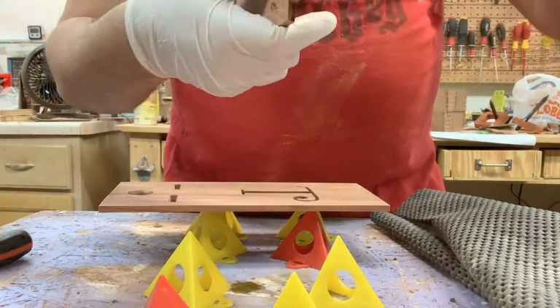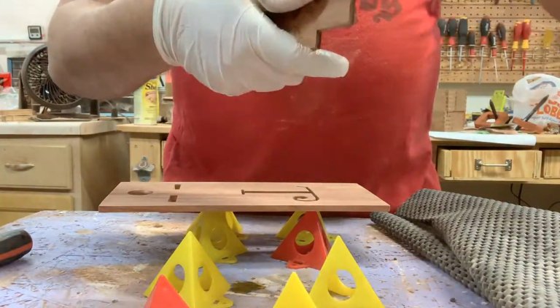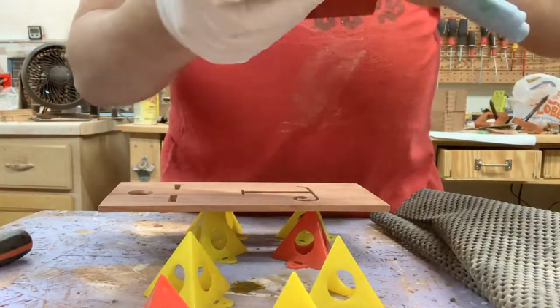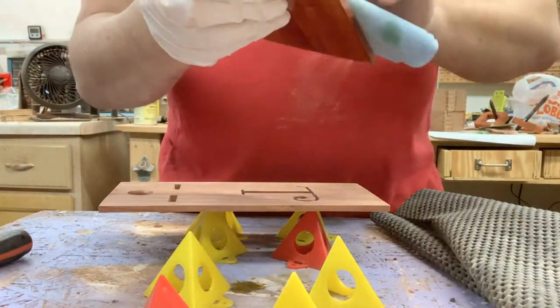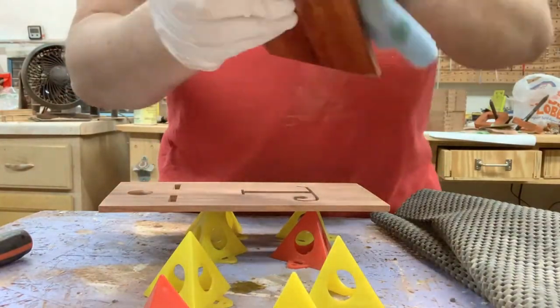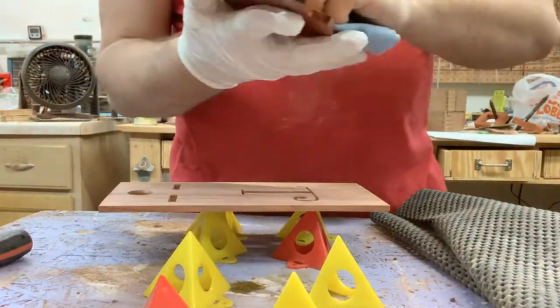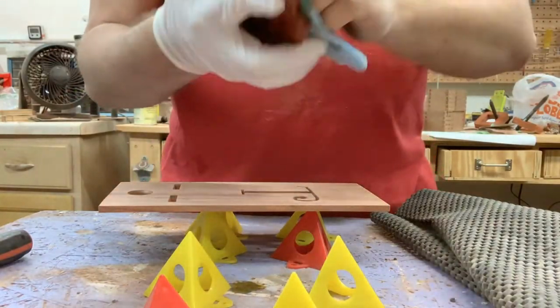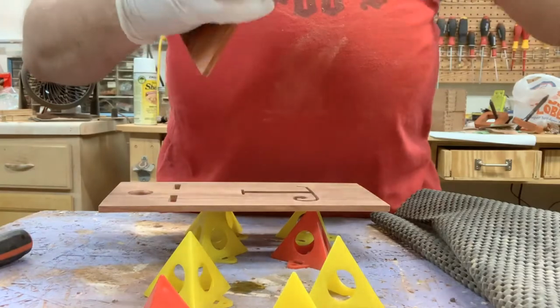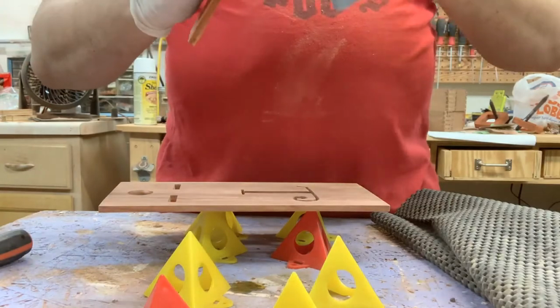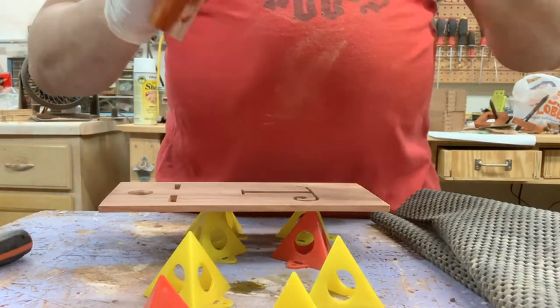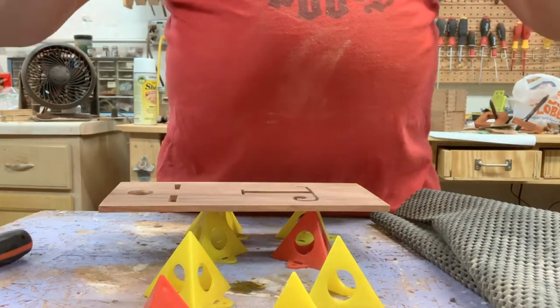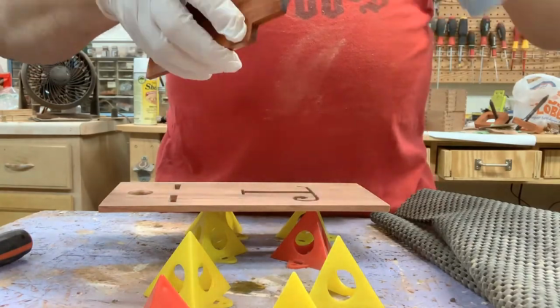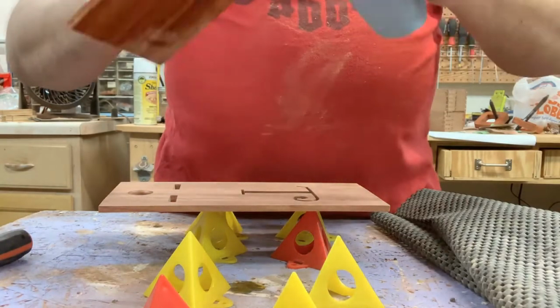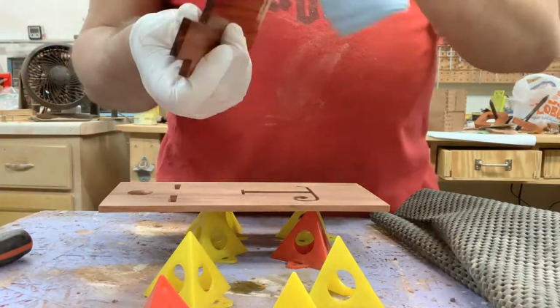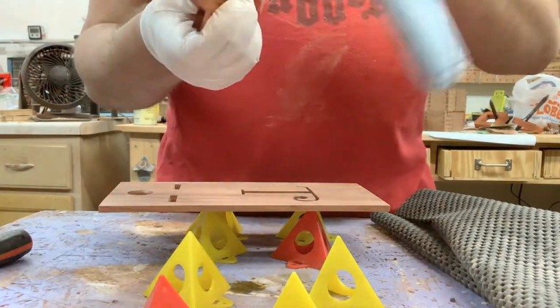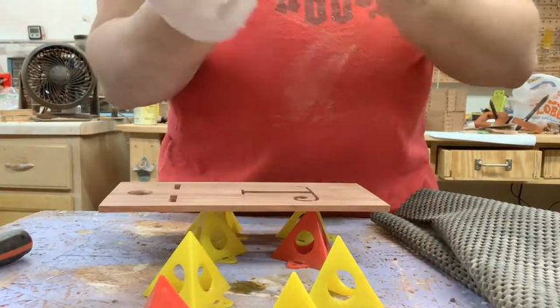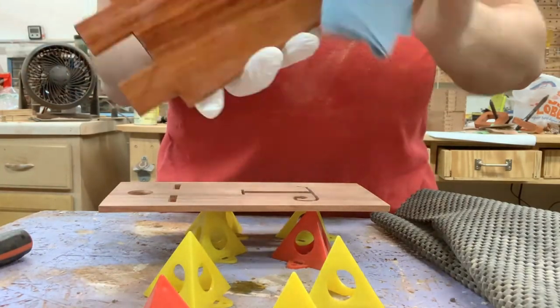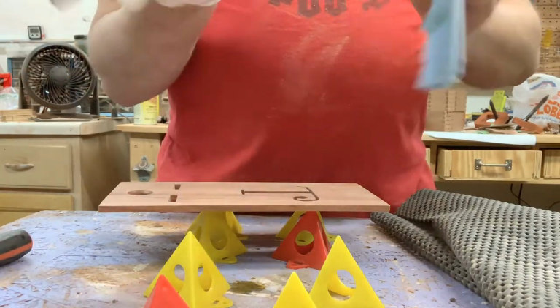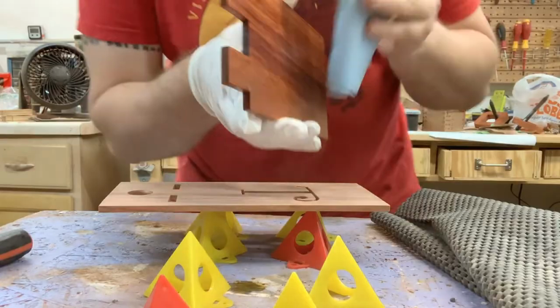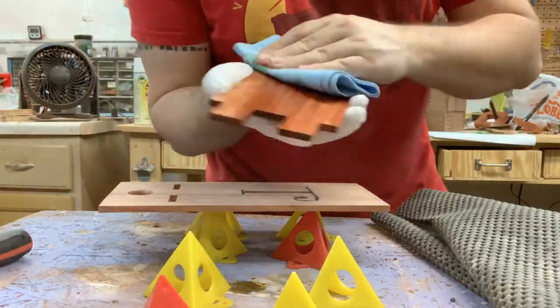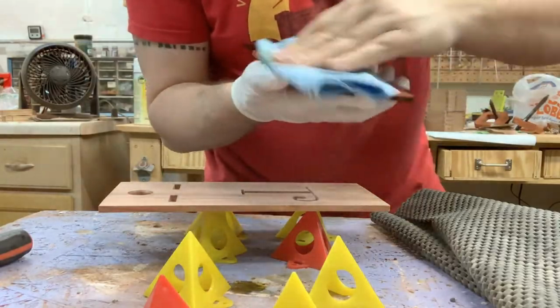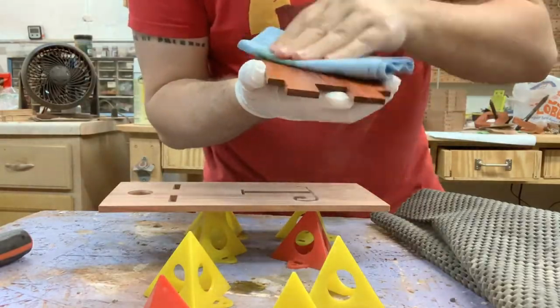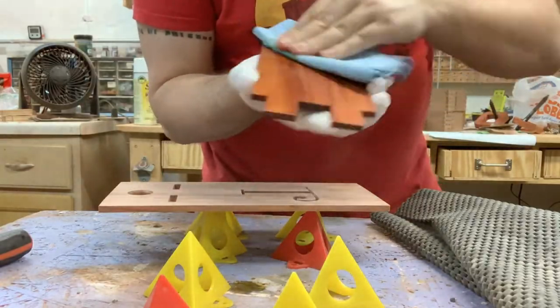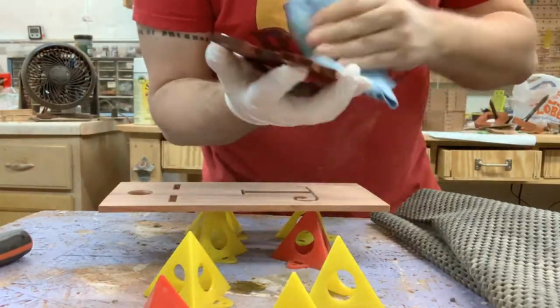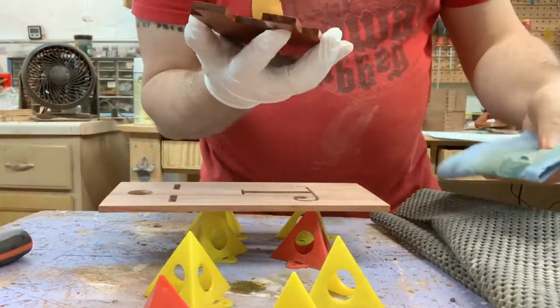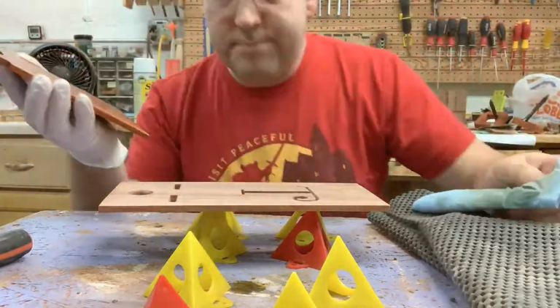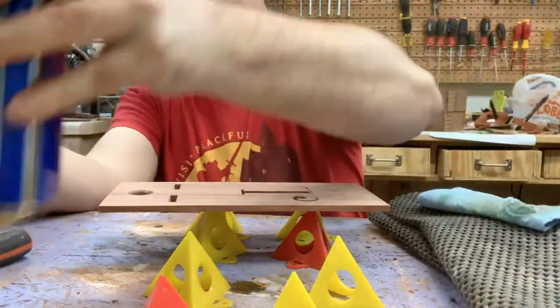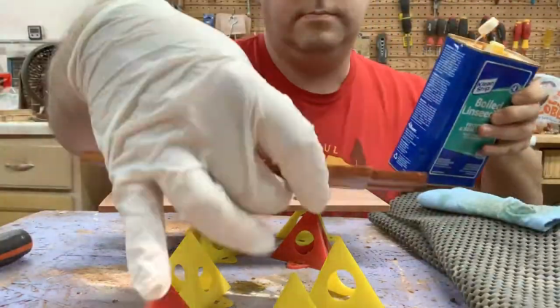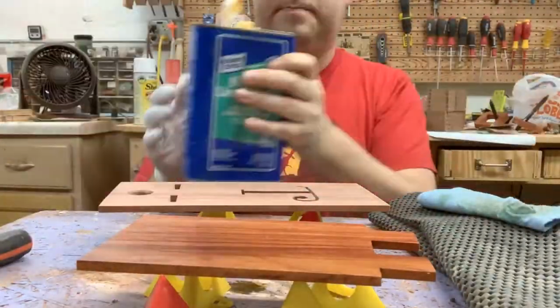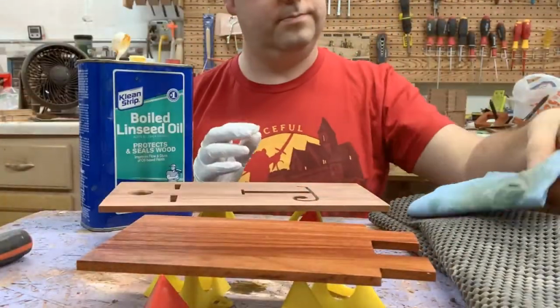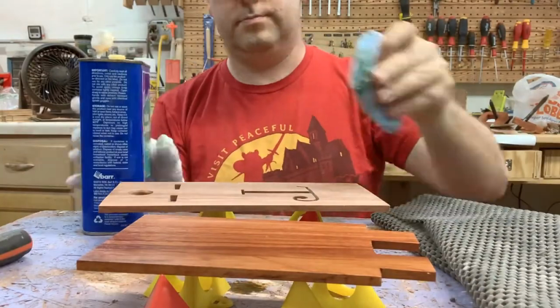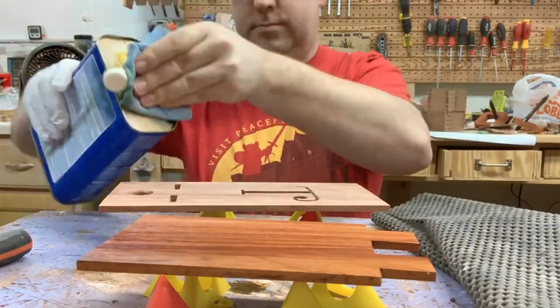This is nice hard Osage orange, and it just comes out with a real nice kind of dark burnt orange color when you apply some boiled linseed oil.